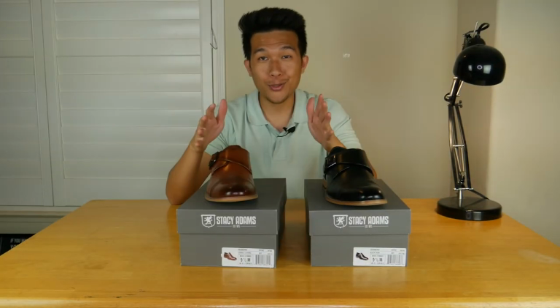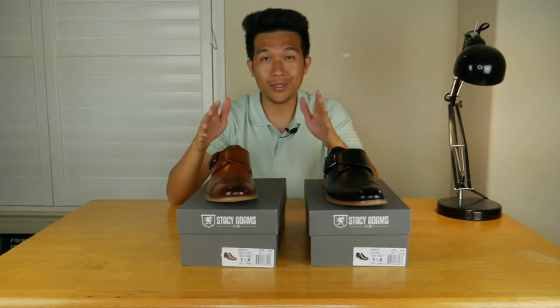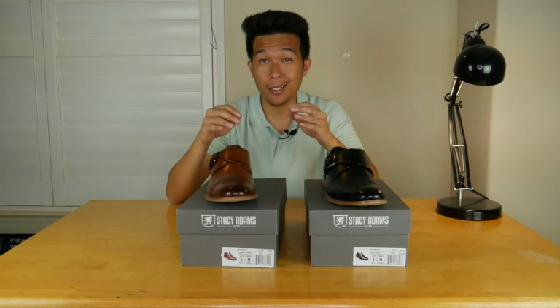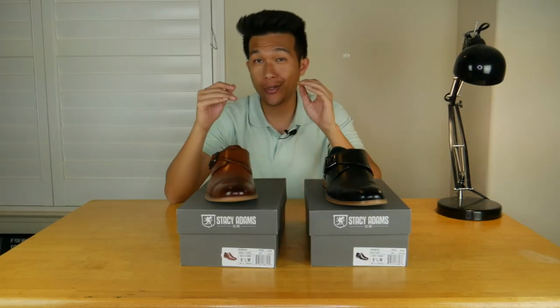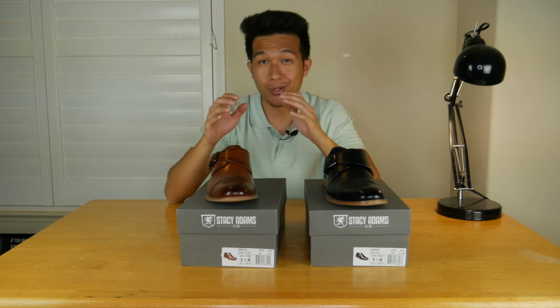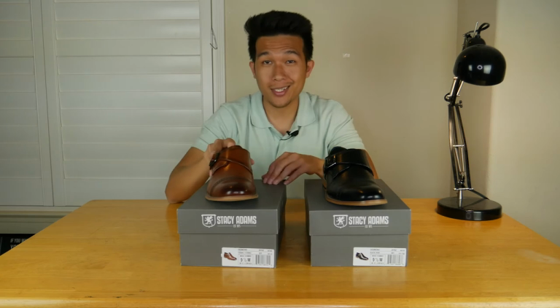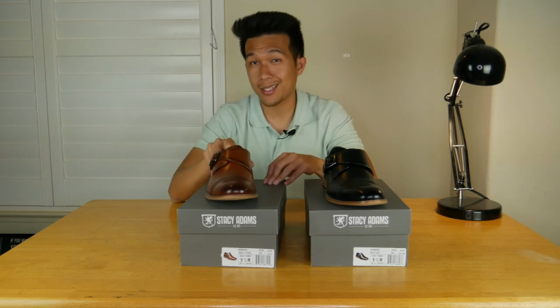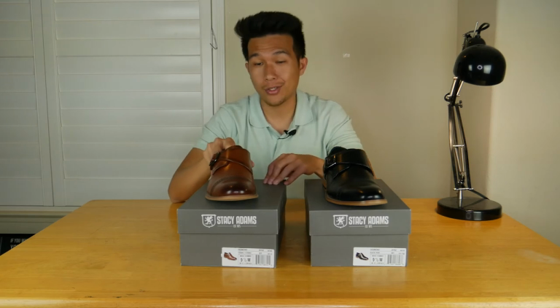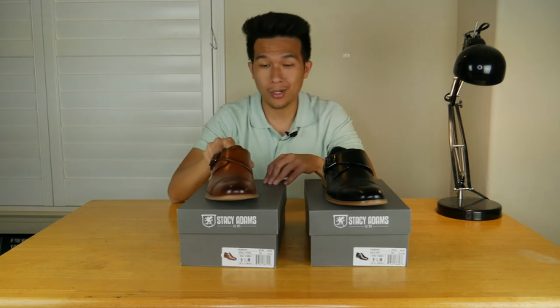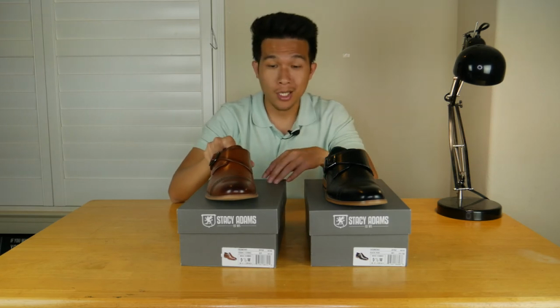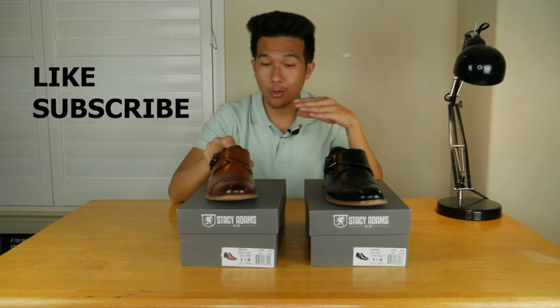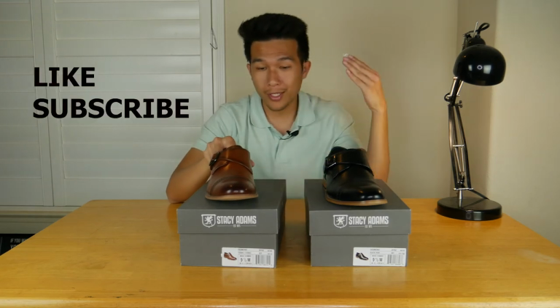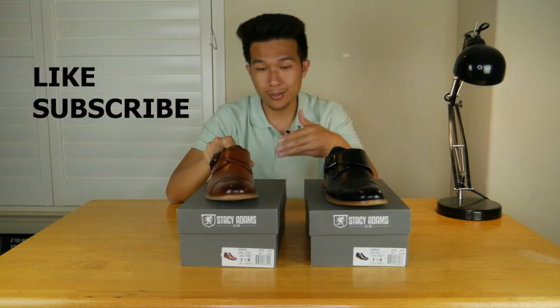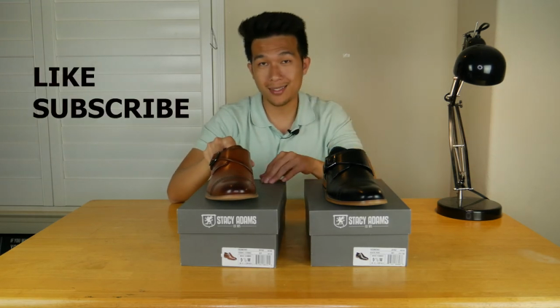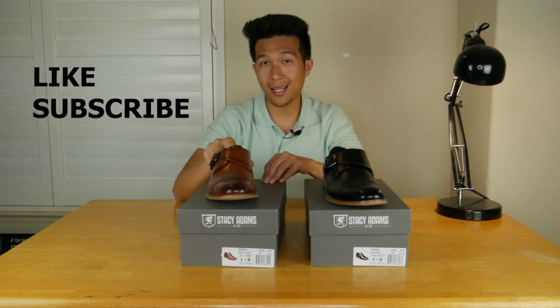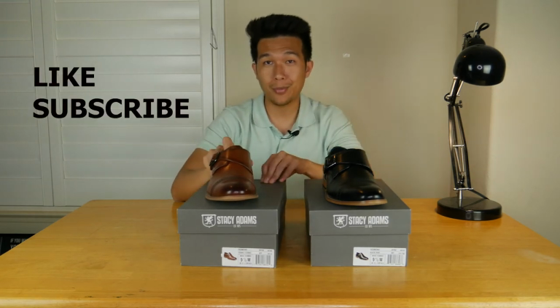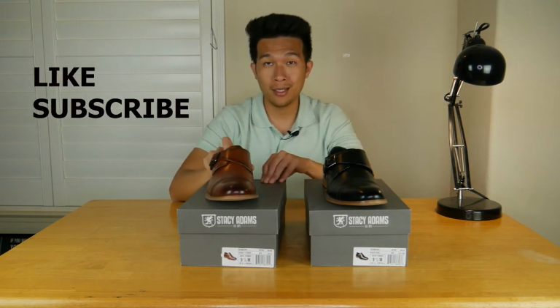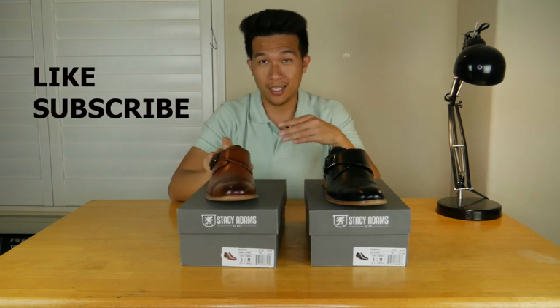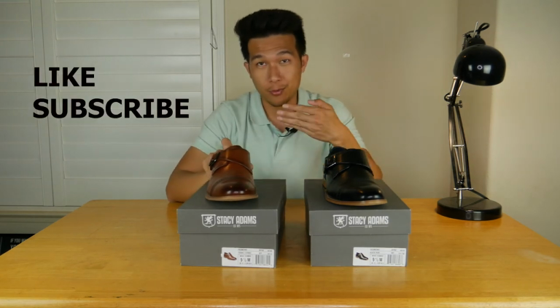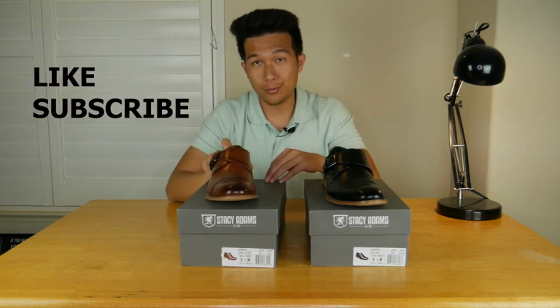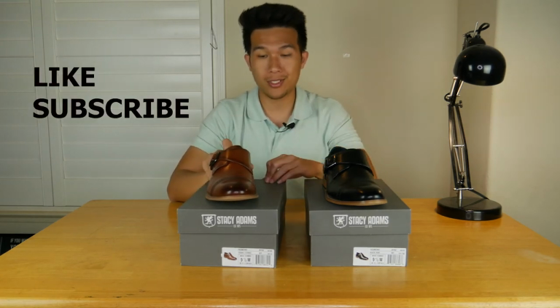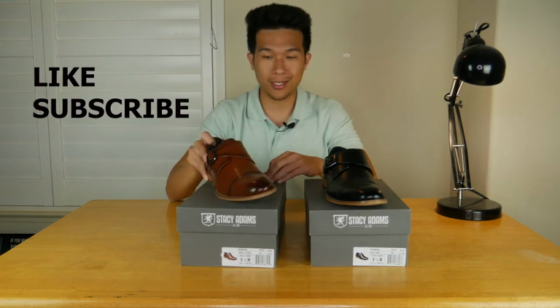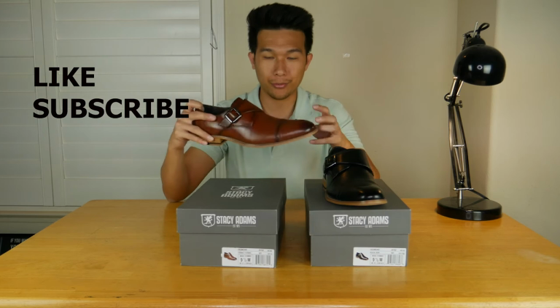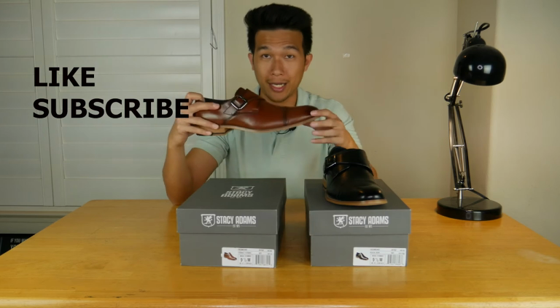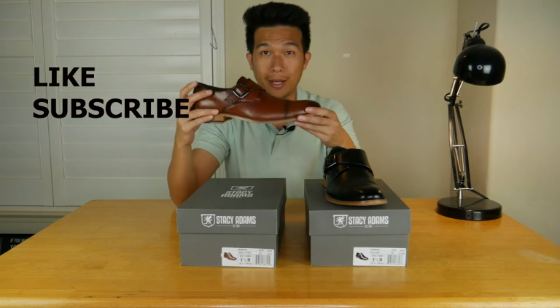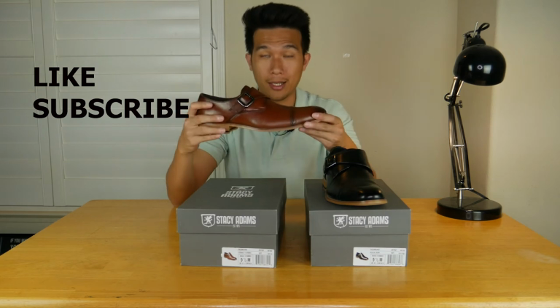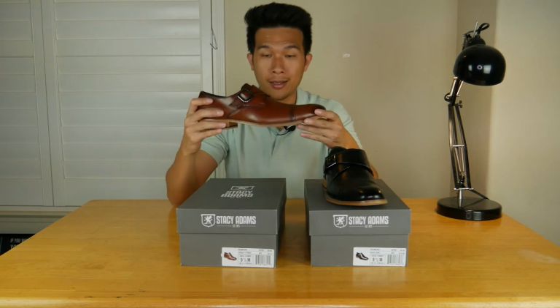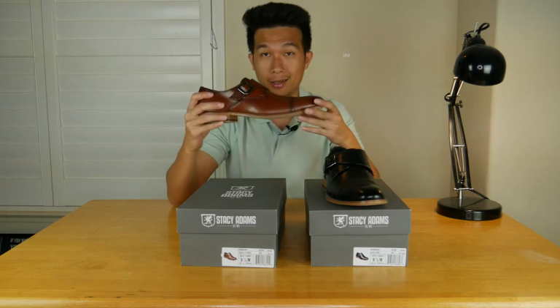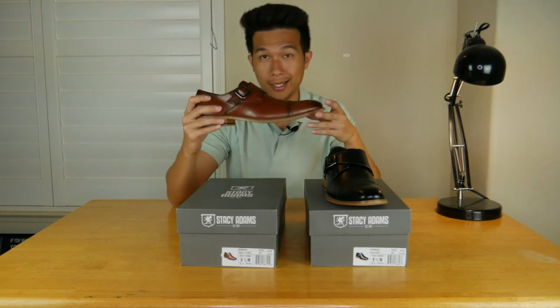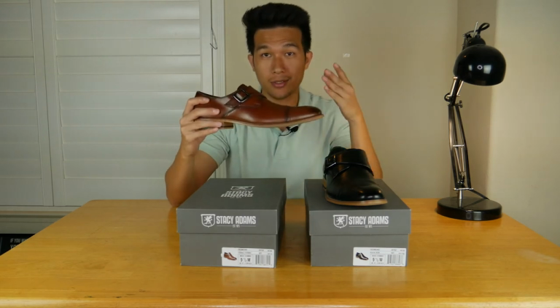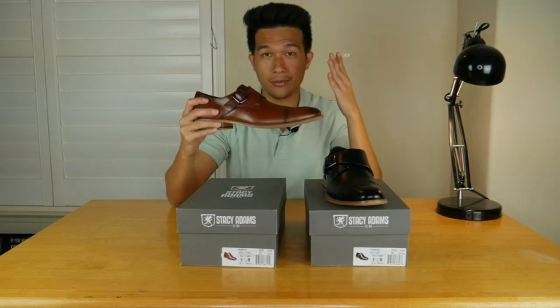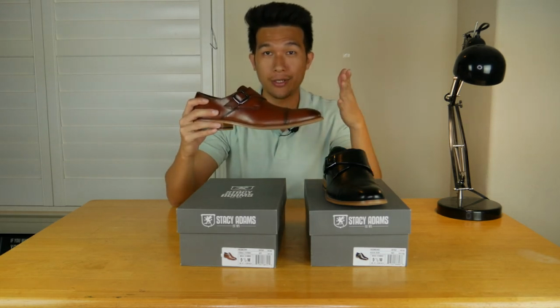Hey, don't forget — if you enjoy this content so far, don't forget to smash that like button and subscribe to this channel. It really helps out a lot. Now let's get back to the video.